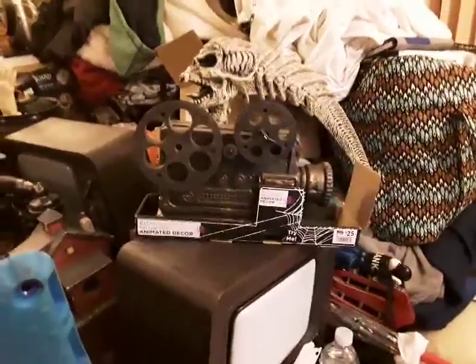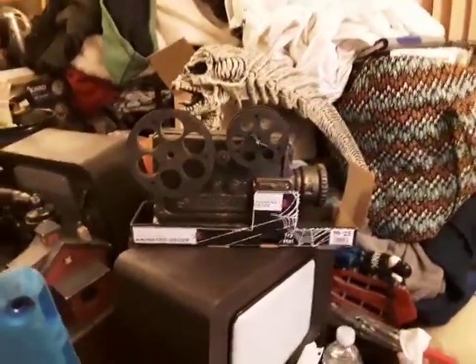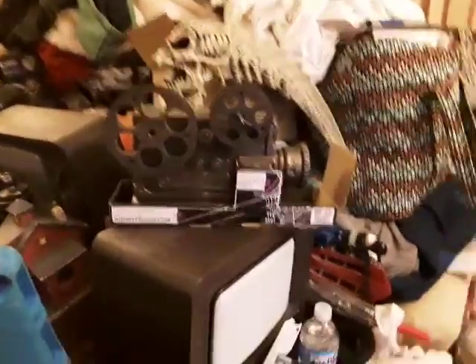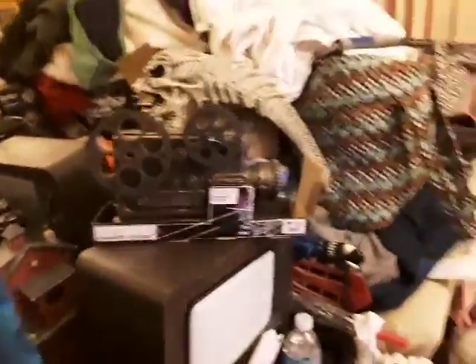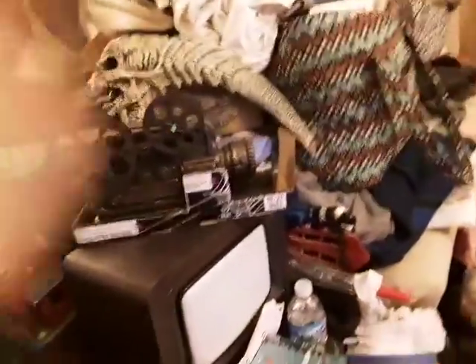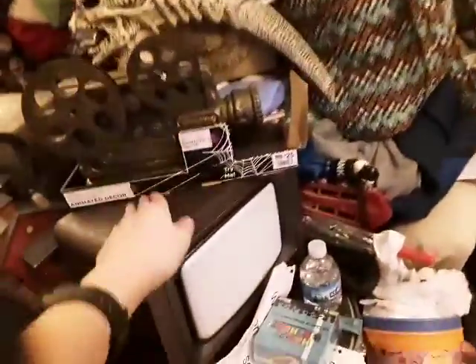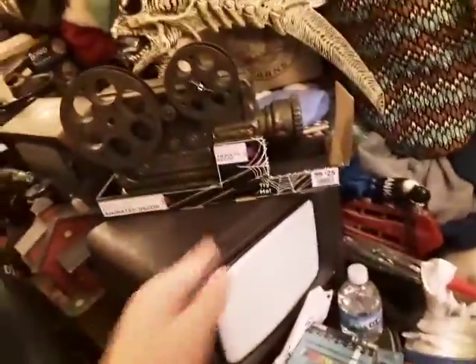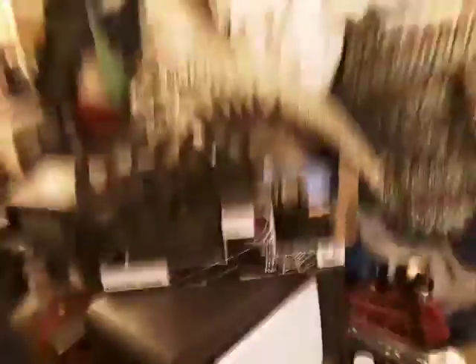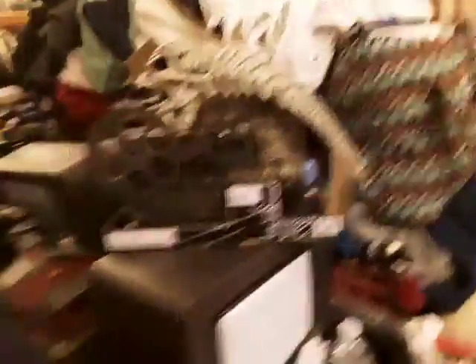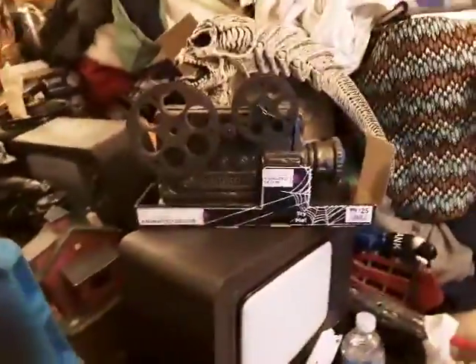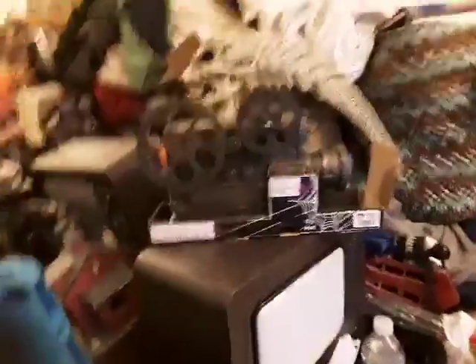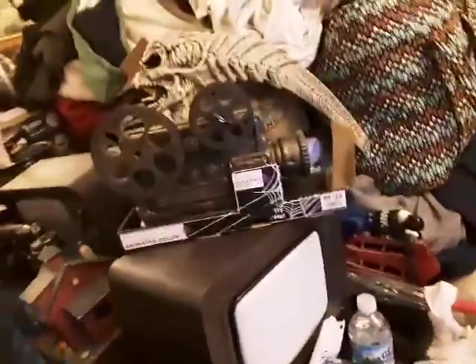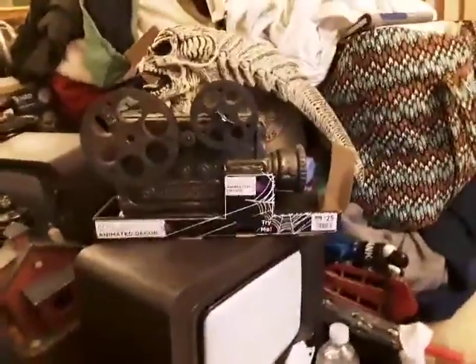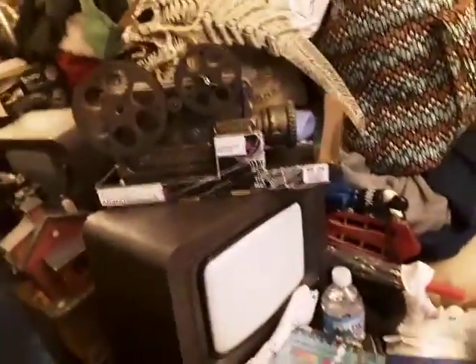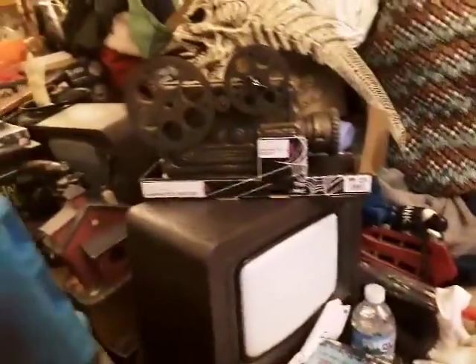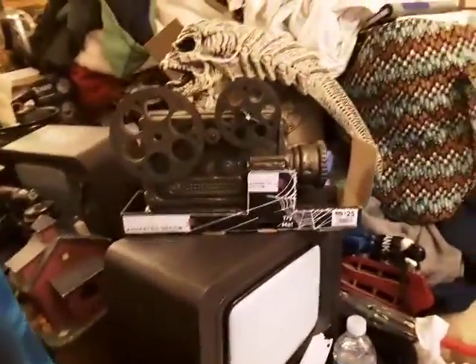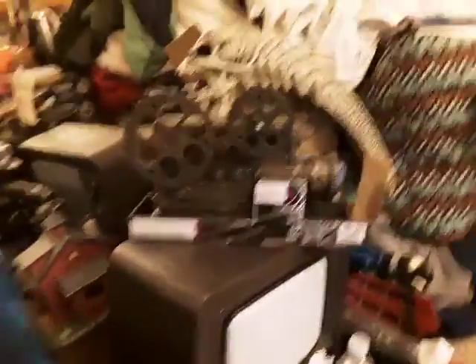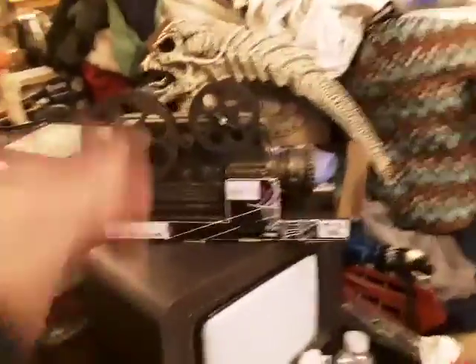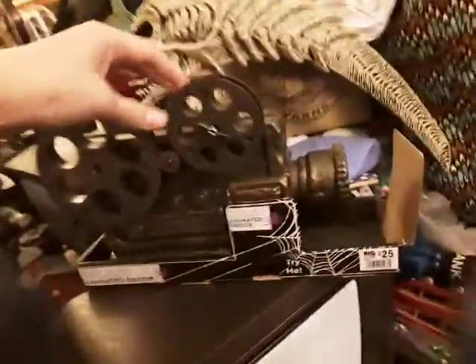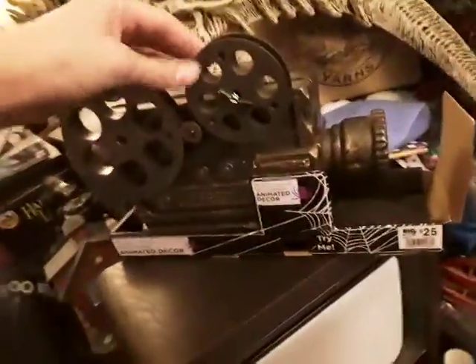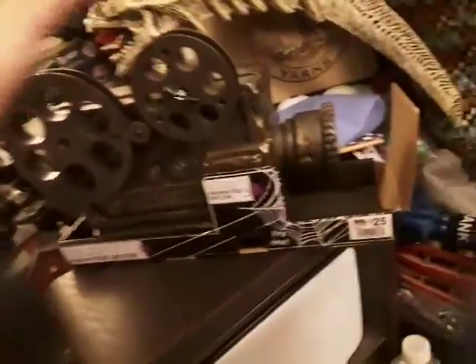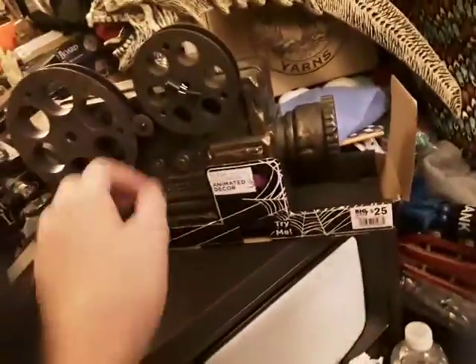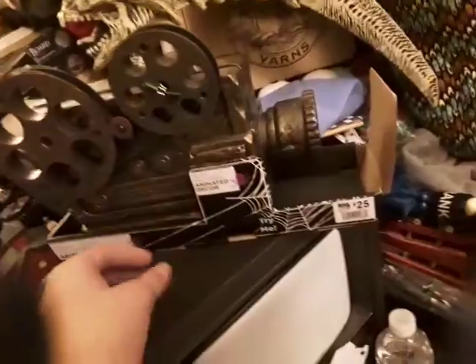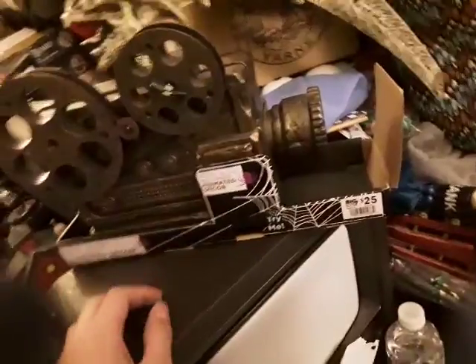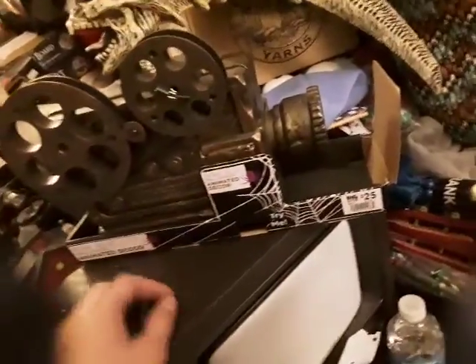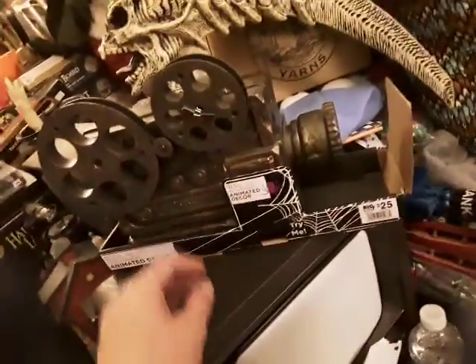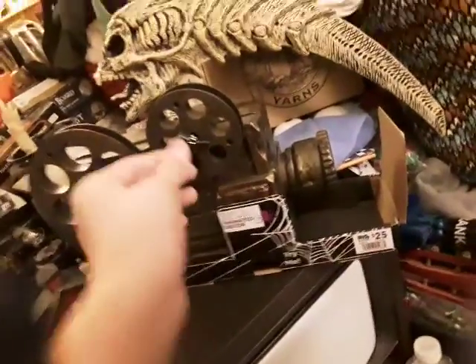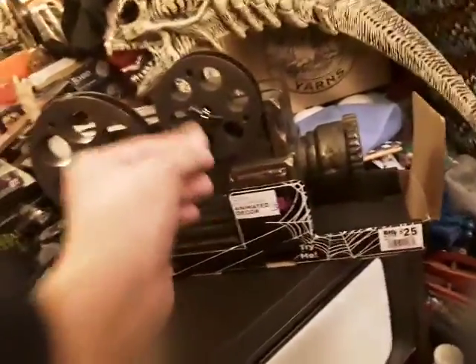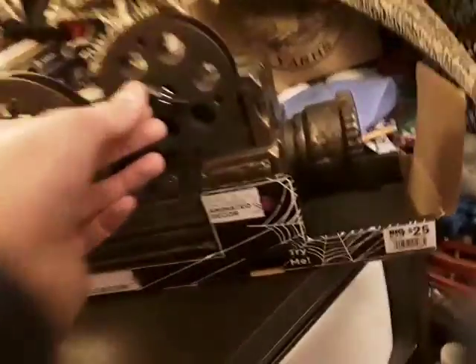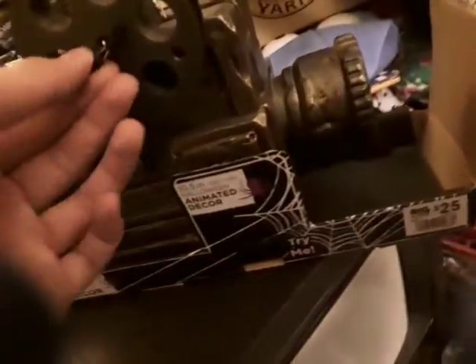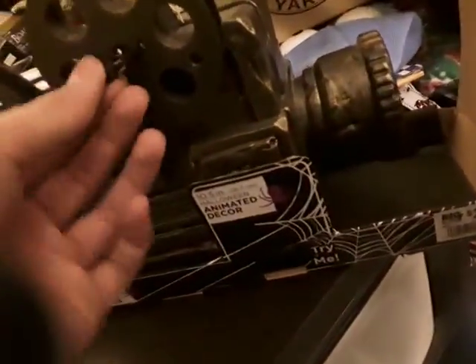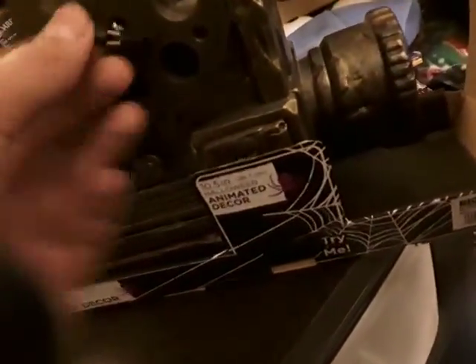So I got this haunted movie projector from Big Lots back in July or August of 2013, and the problem was this firmware came off, and it would have connected, so what I had to do is I had to put it together by using a paper clip and tape.